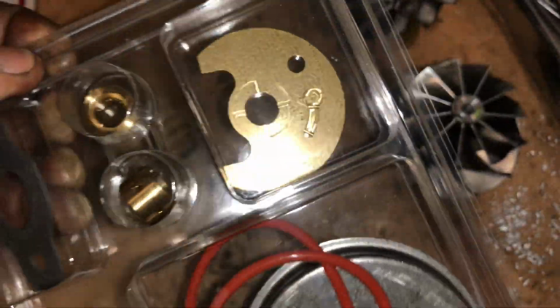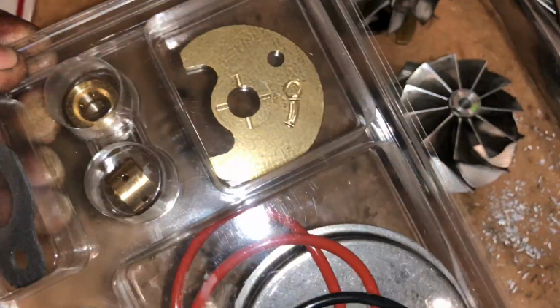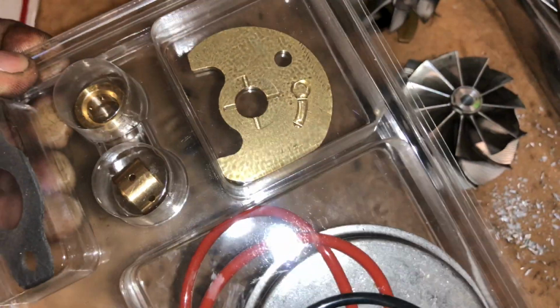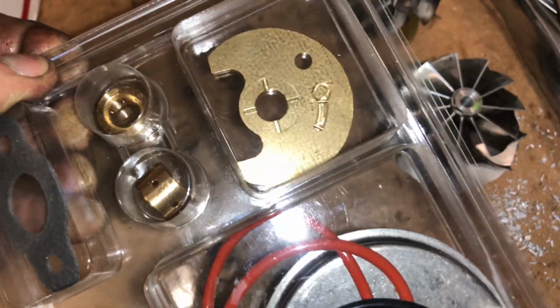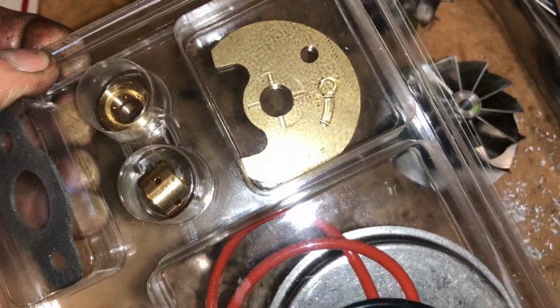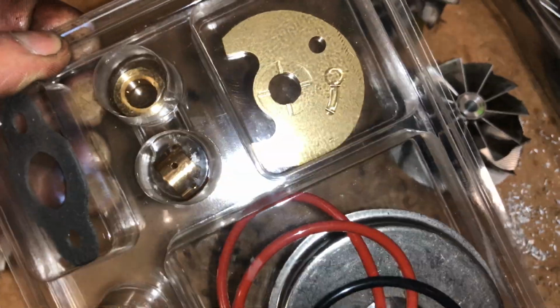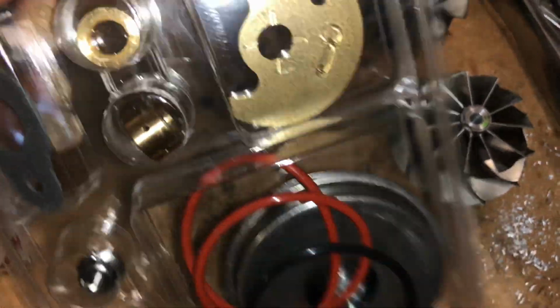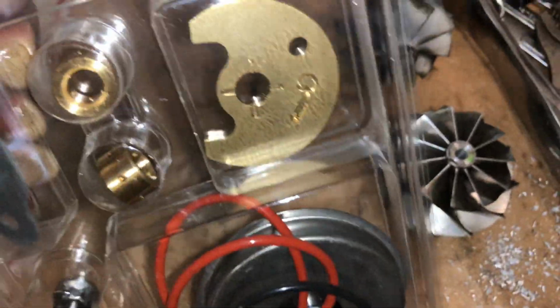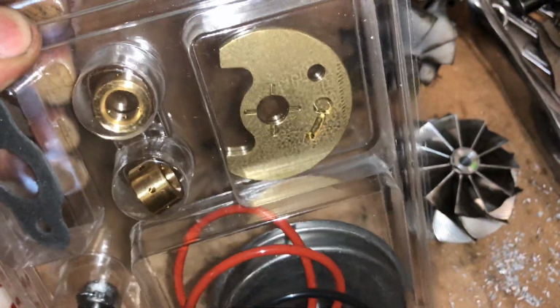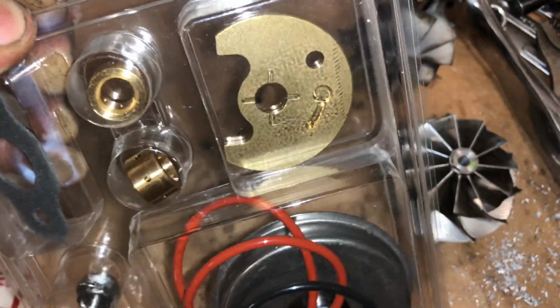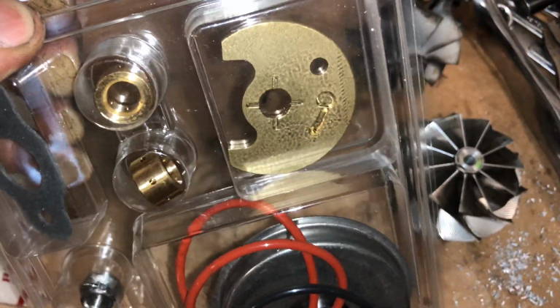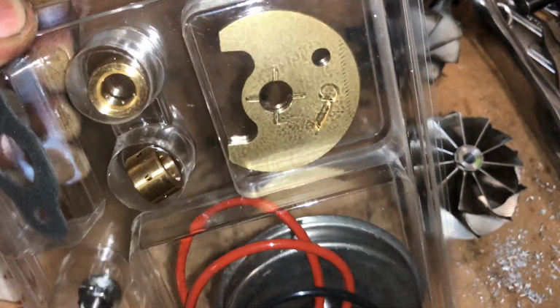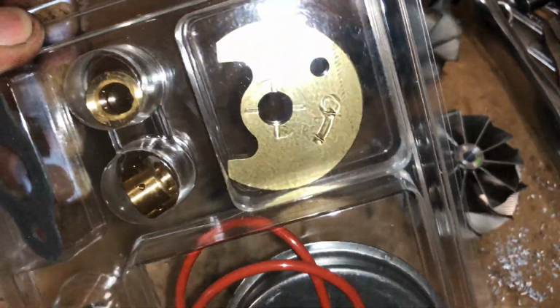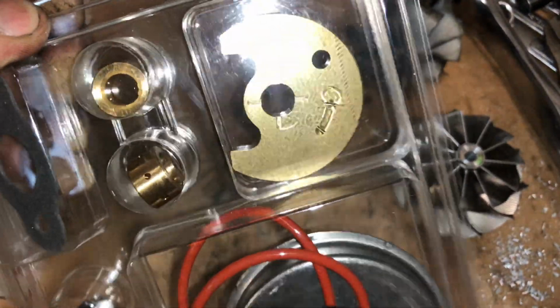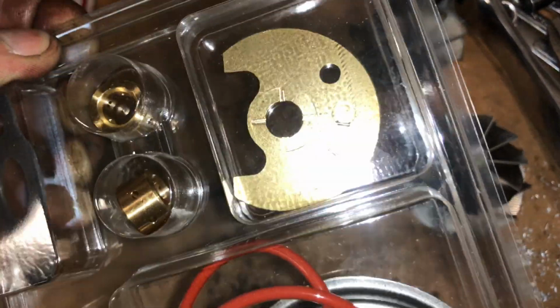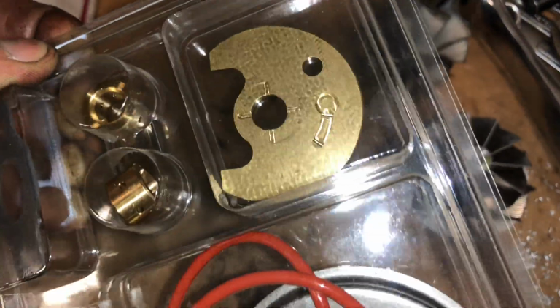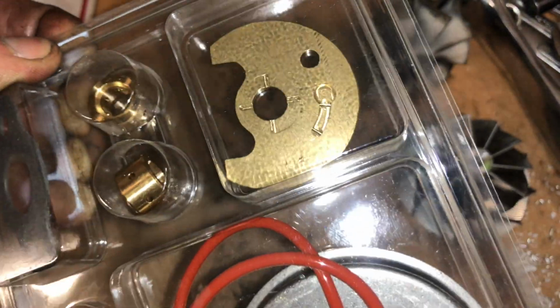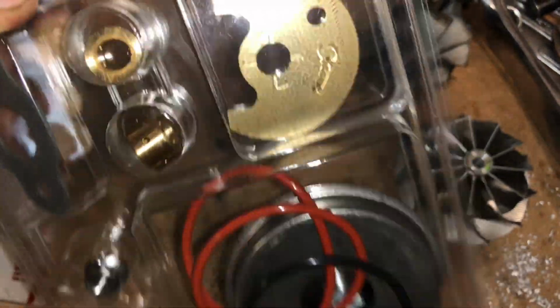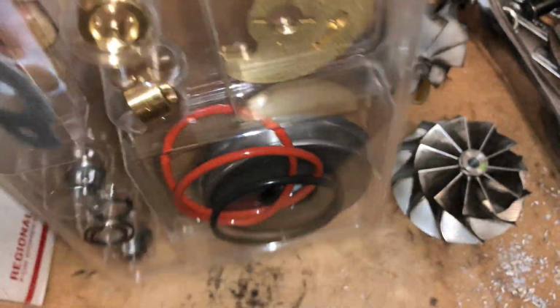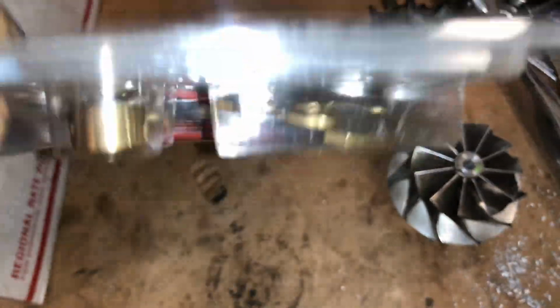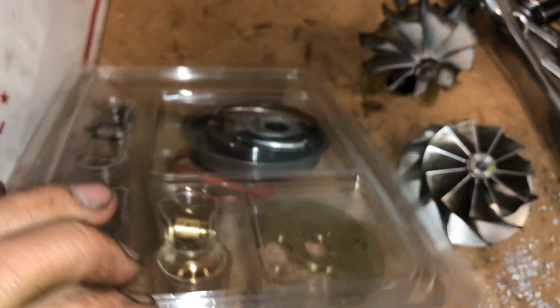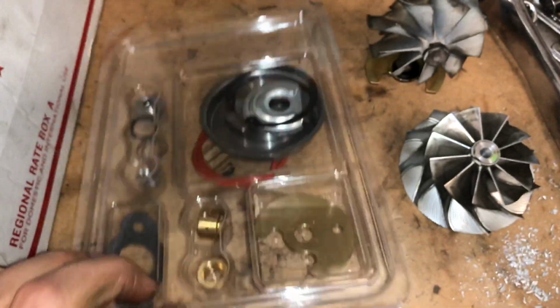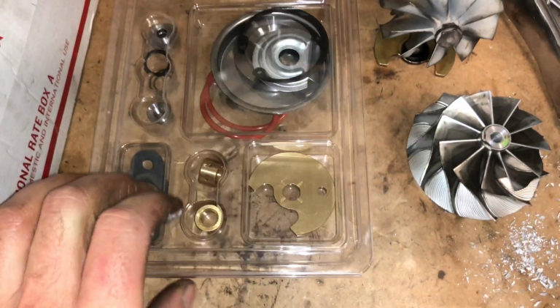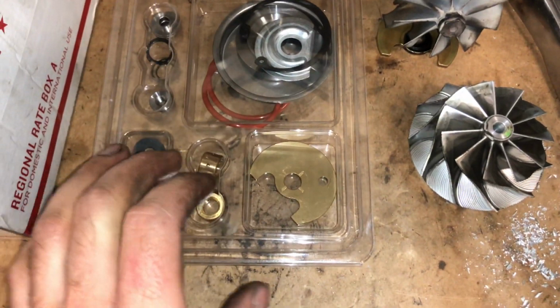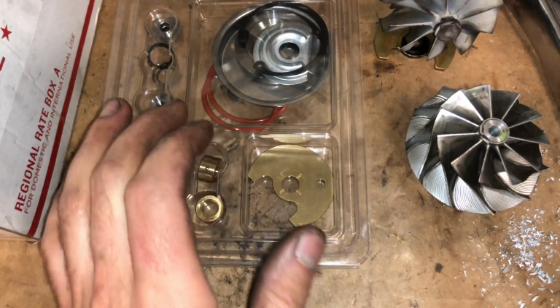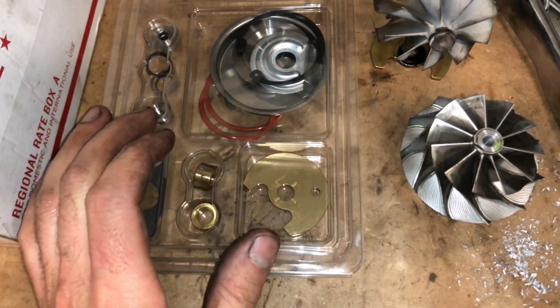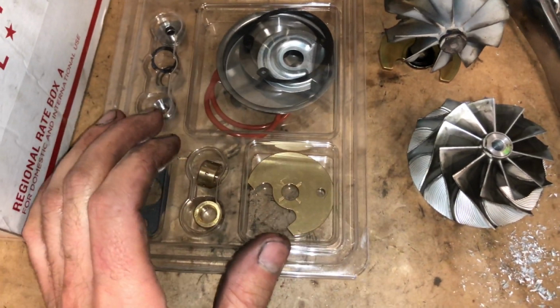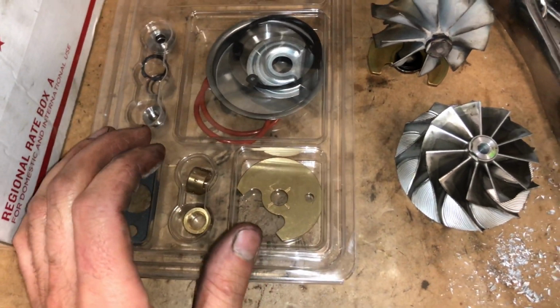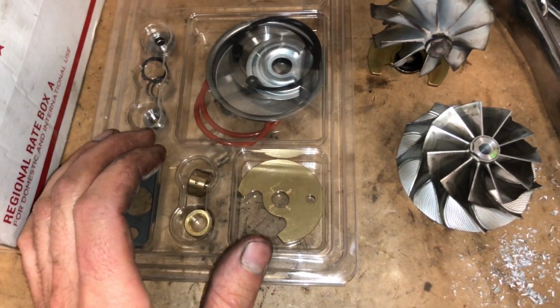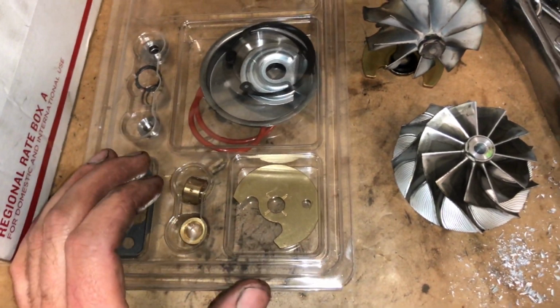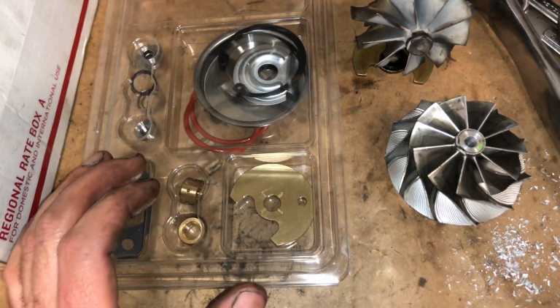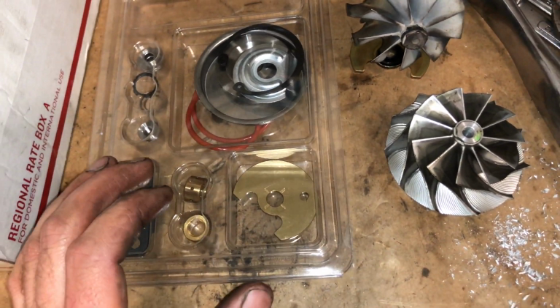That's what the thrust bearing looks like. There are two versions of the thrust bearing — a reverse and forward rotation. I'll link to the one that you need in the description box.